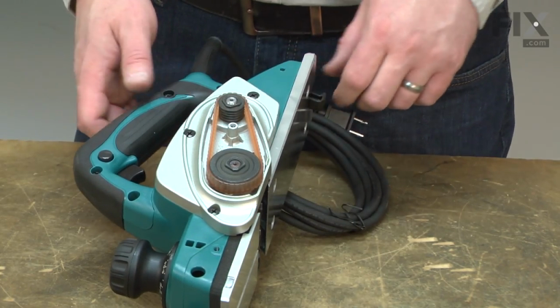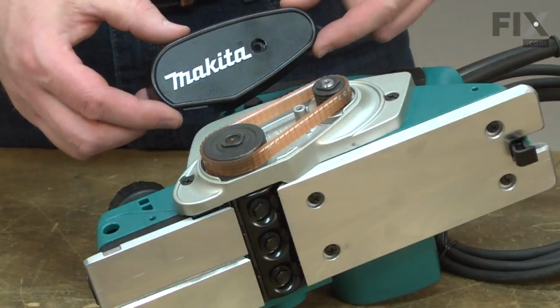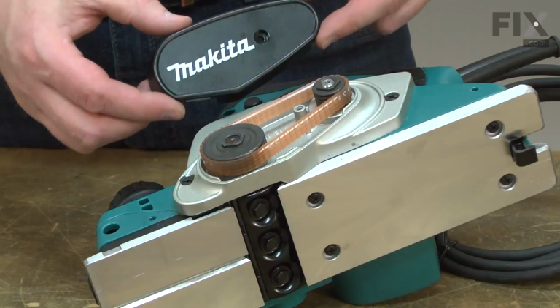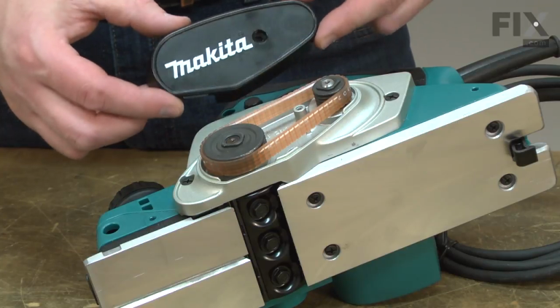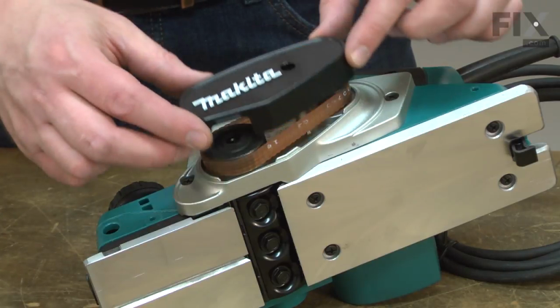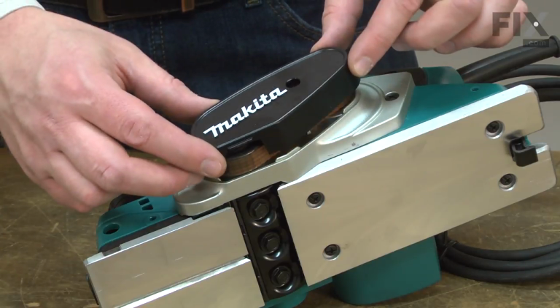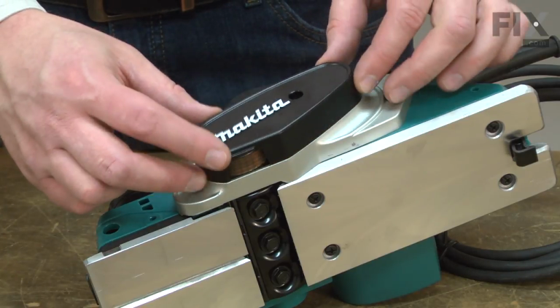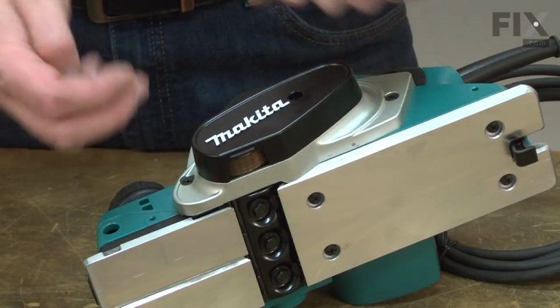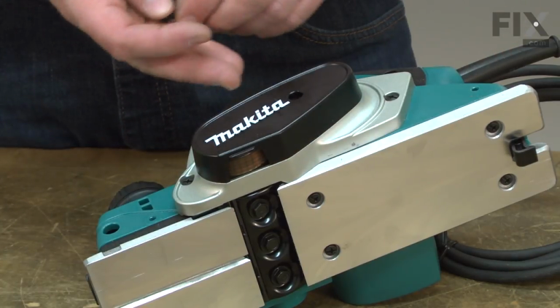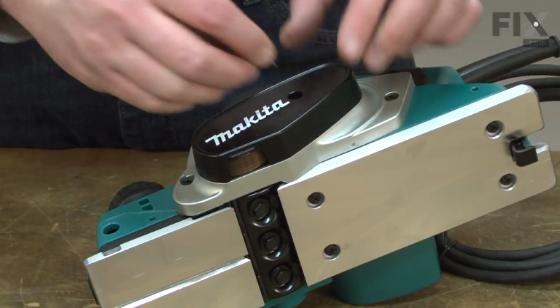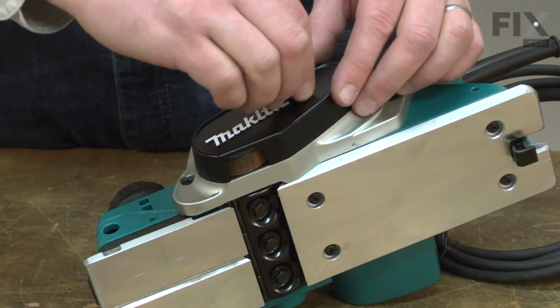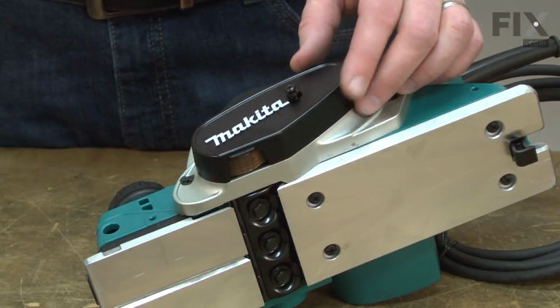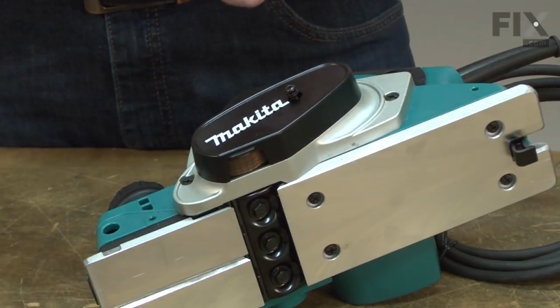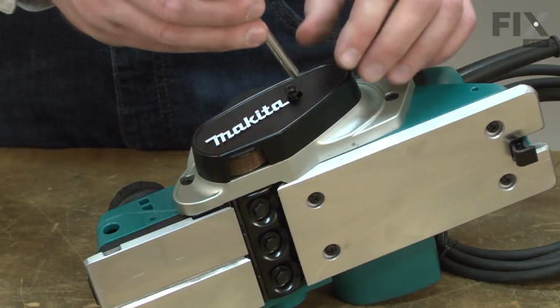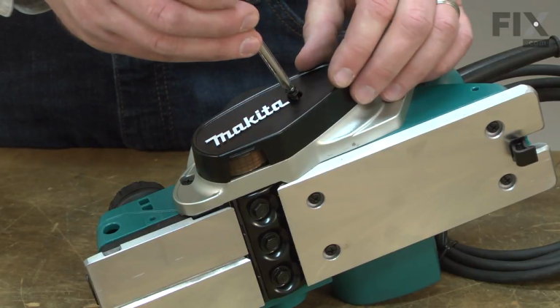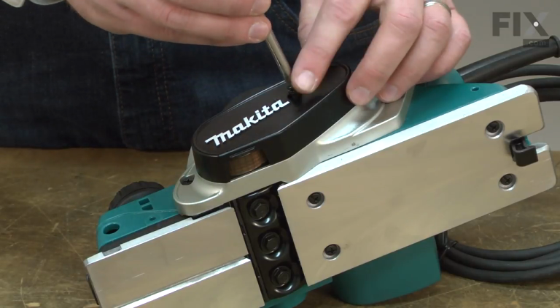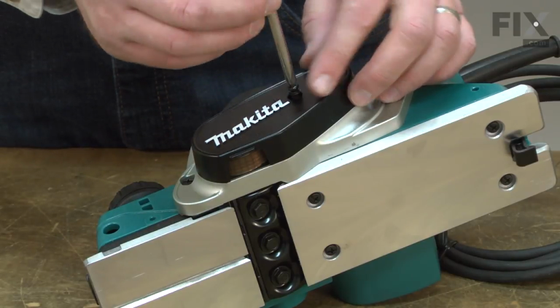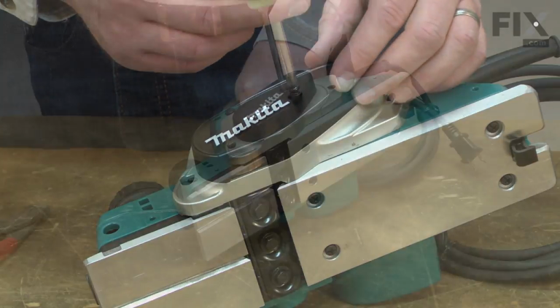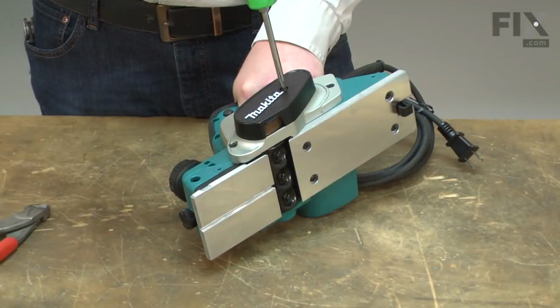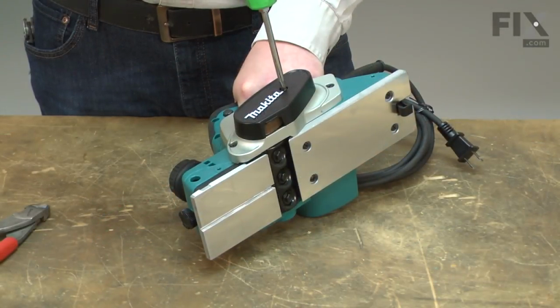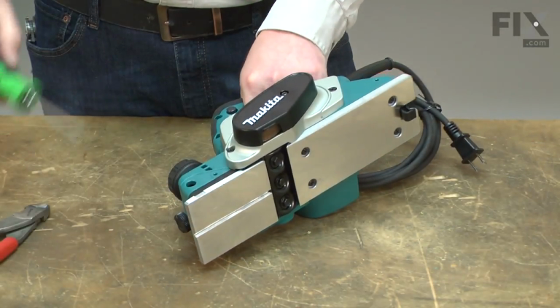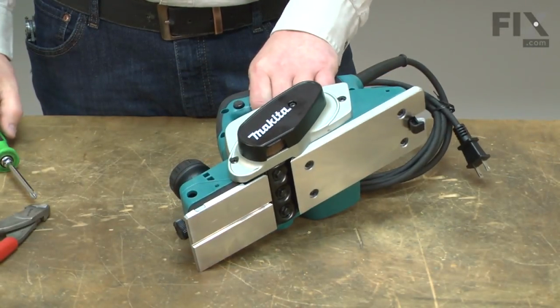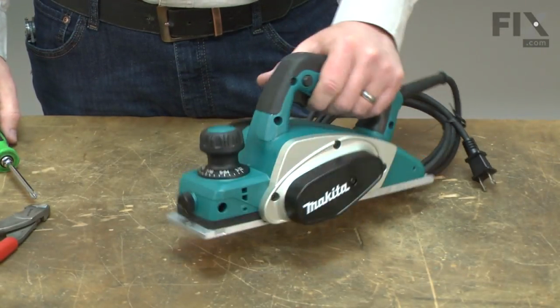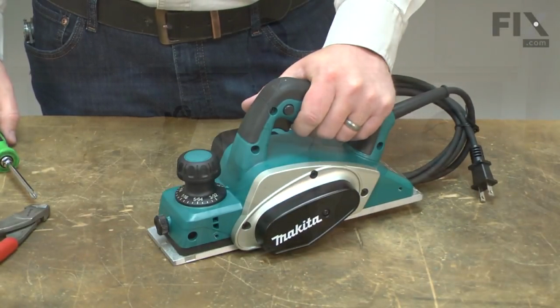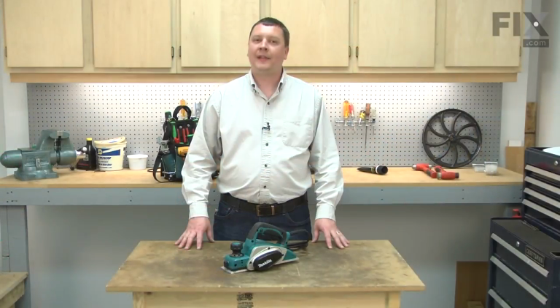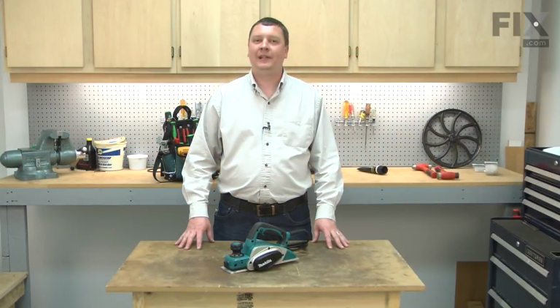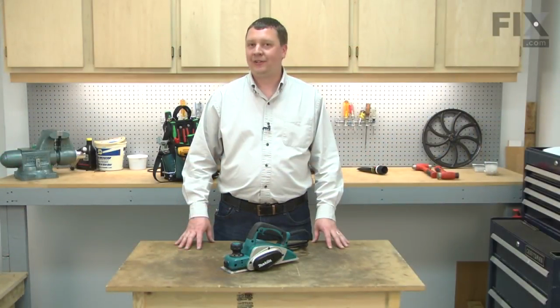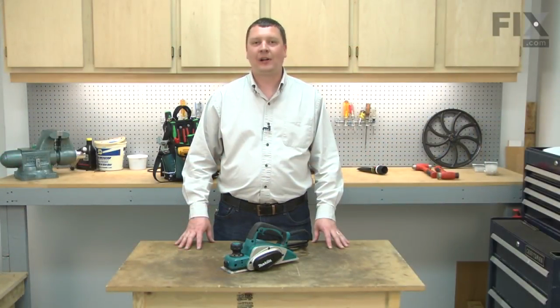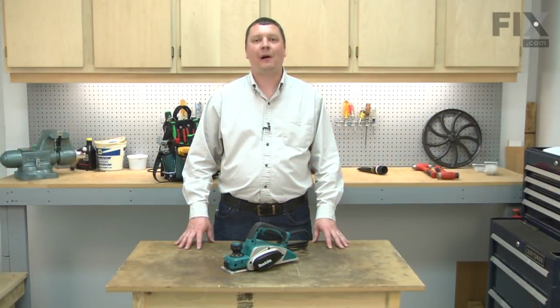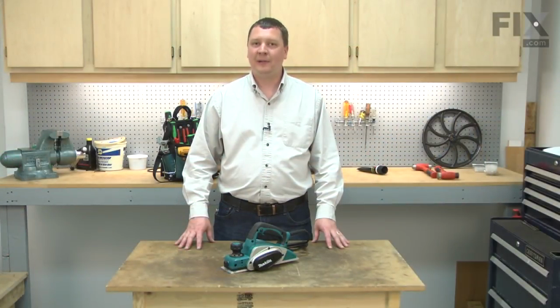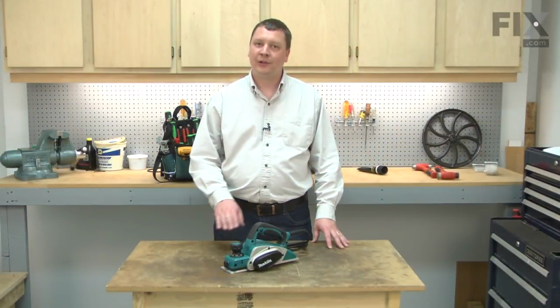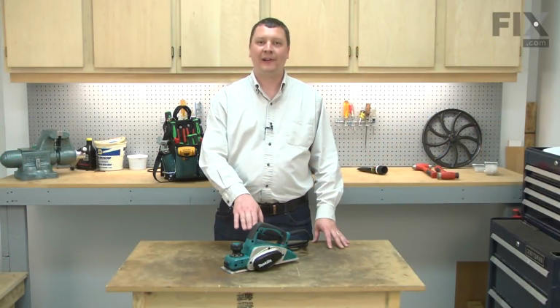I'll finish up by reinstalling the belt cover. That's how easy it is to install a new Poly-V belt on your planer.